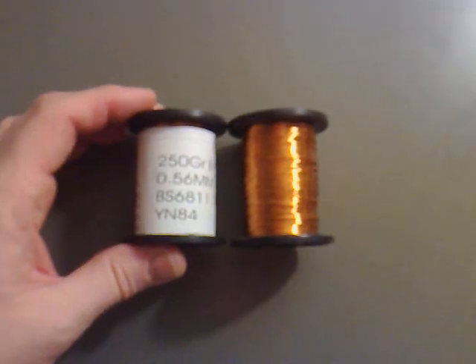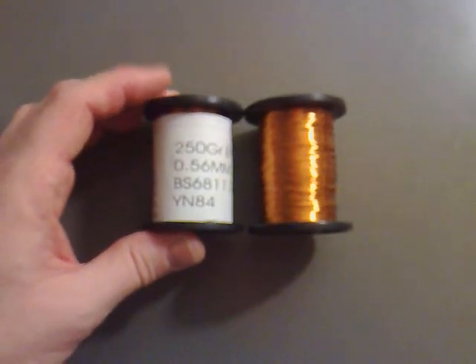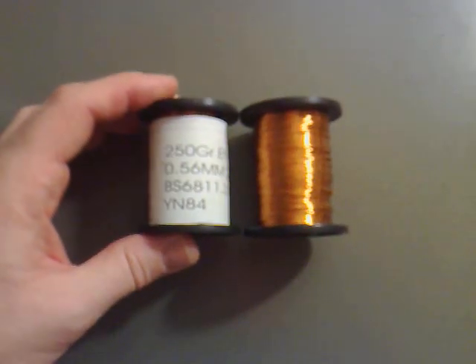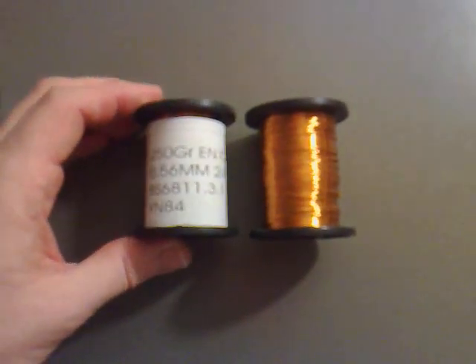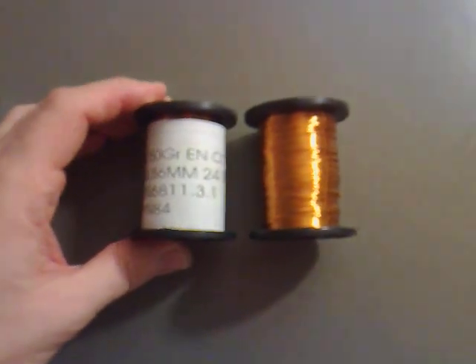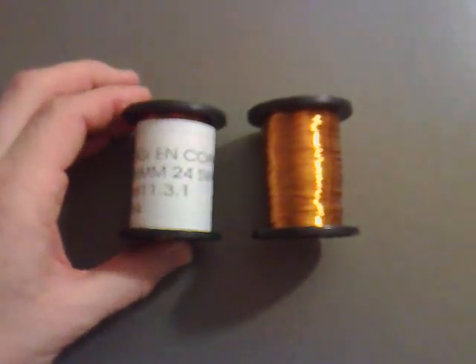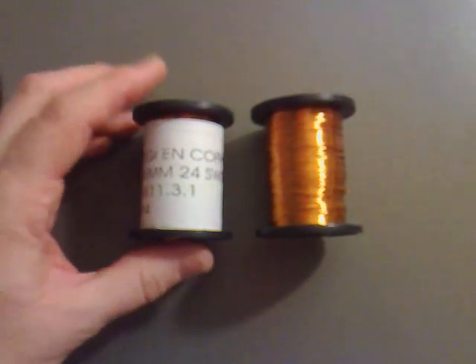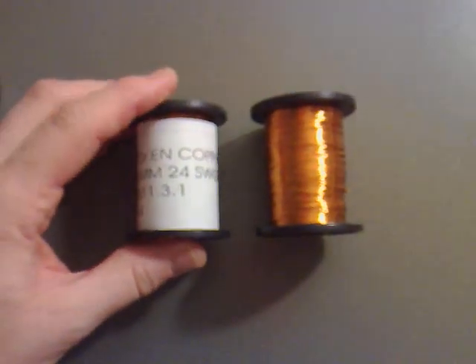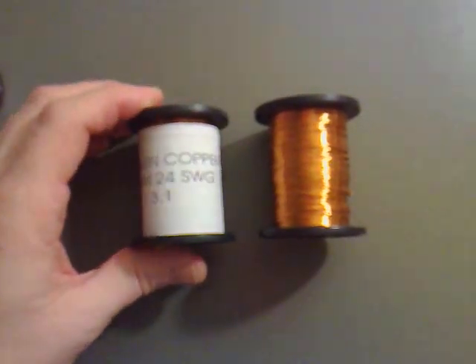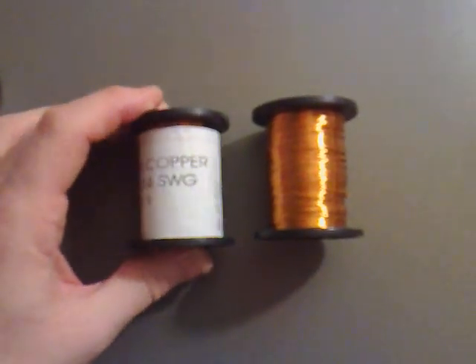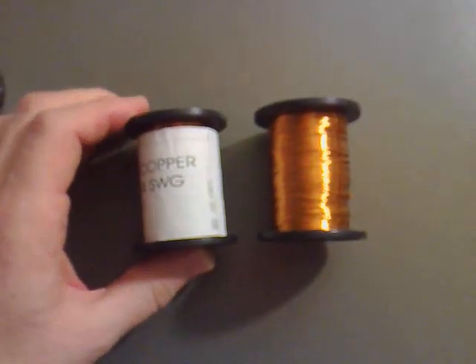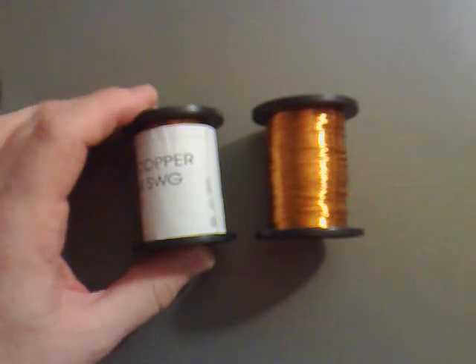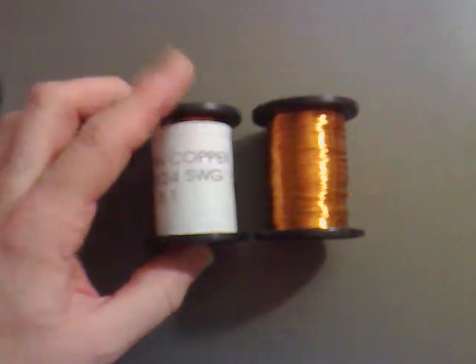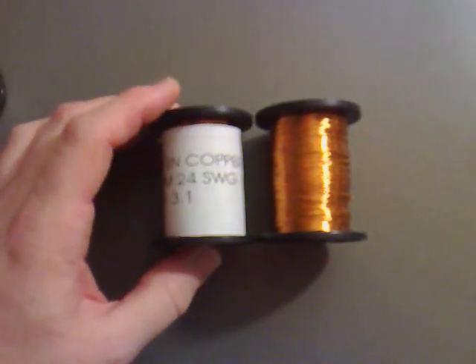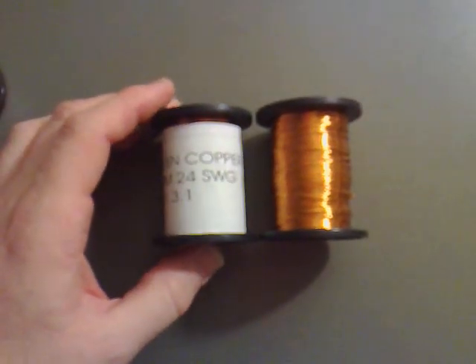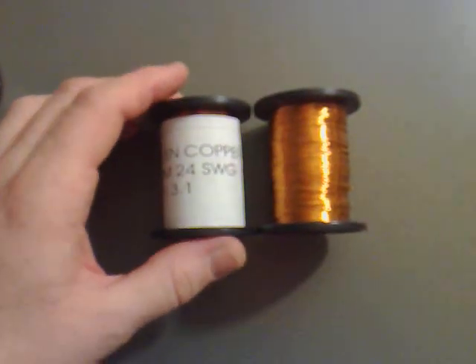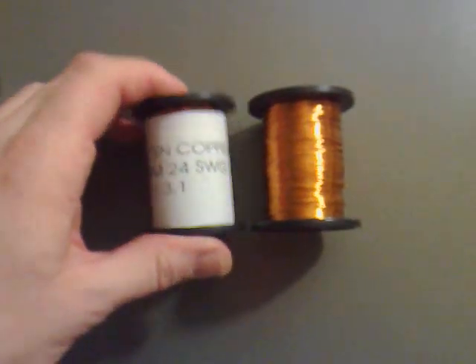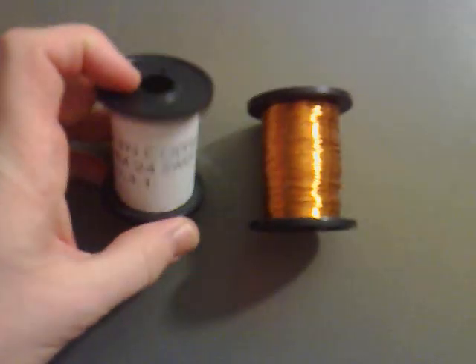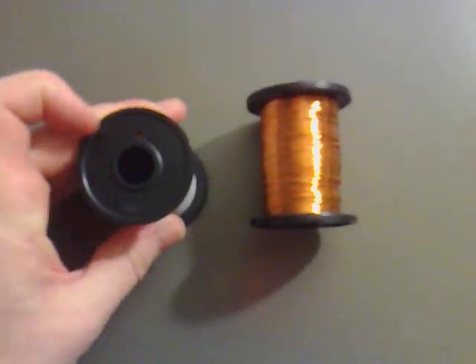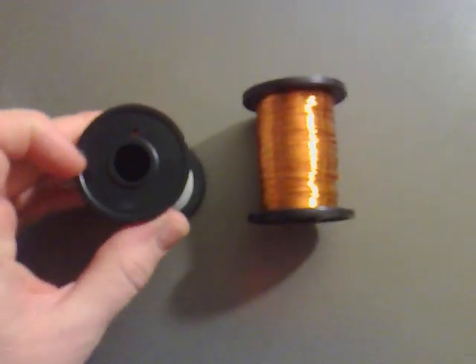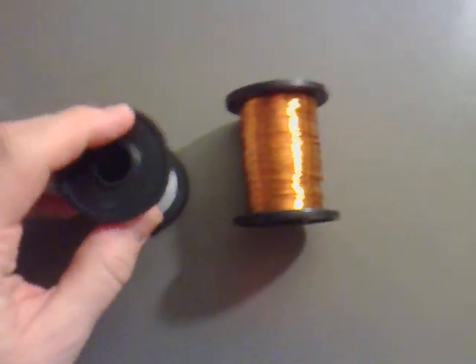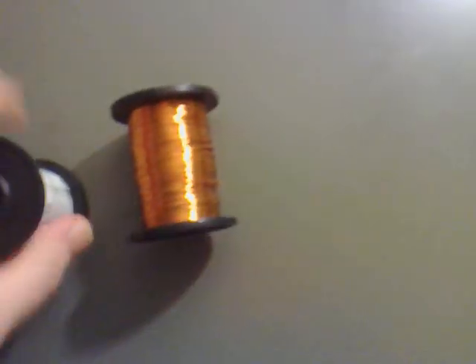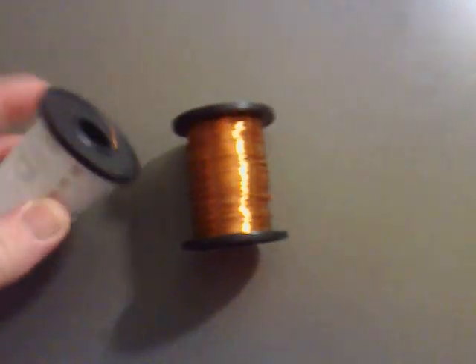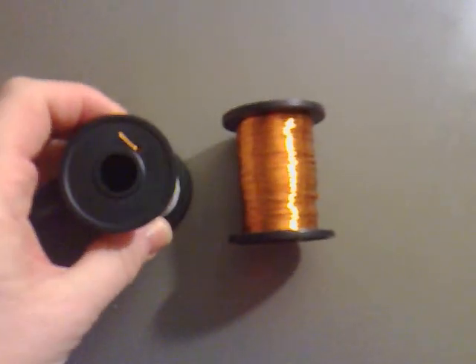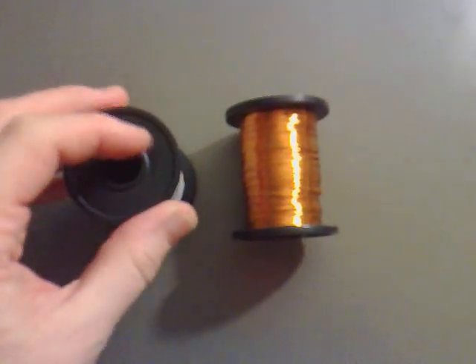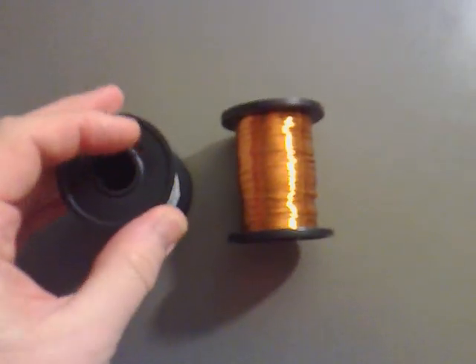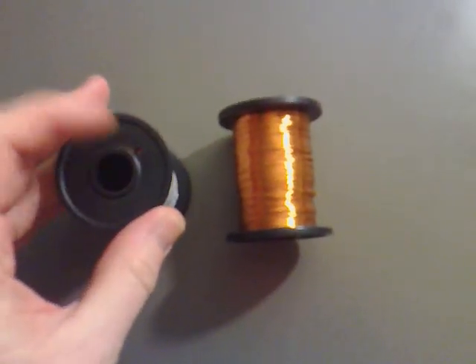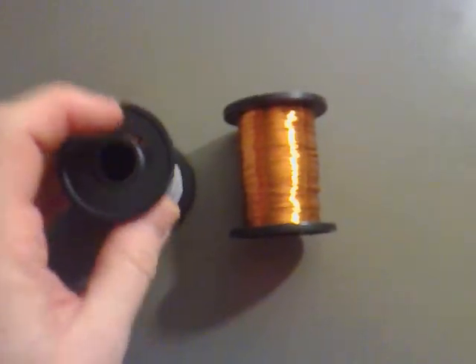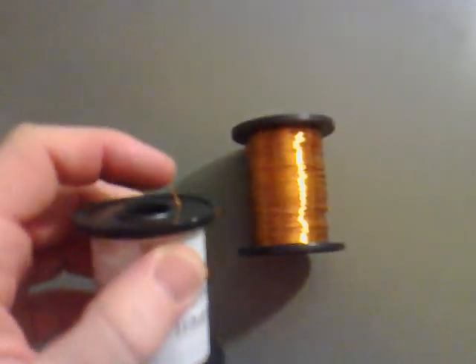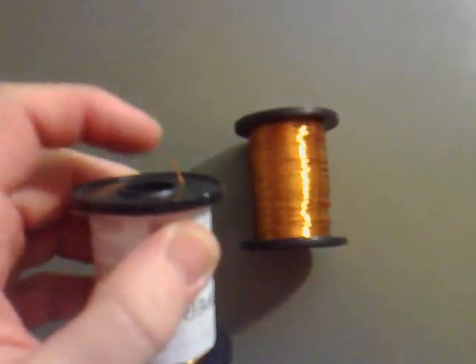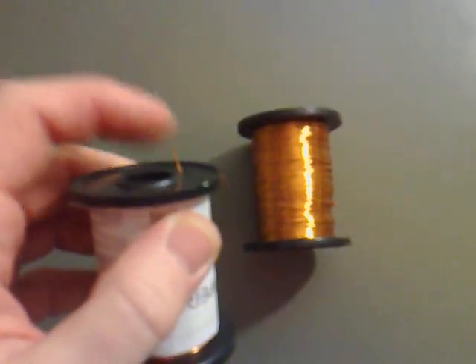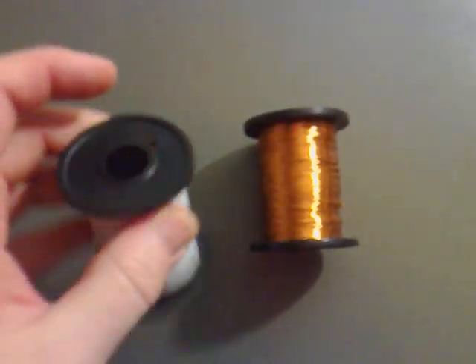I've bought a few of these reels of wire, ready for making three coils, and I made sure that I got the ones that had the inside sticking out.